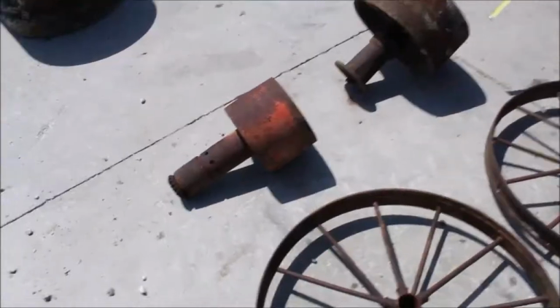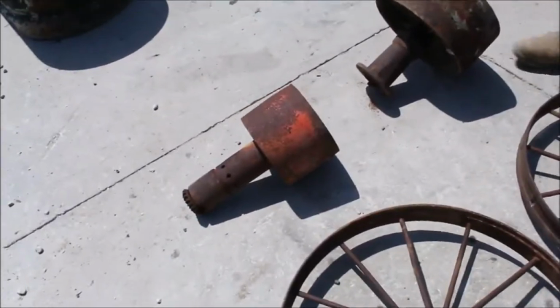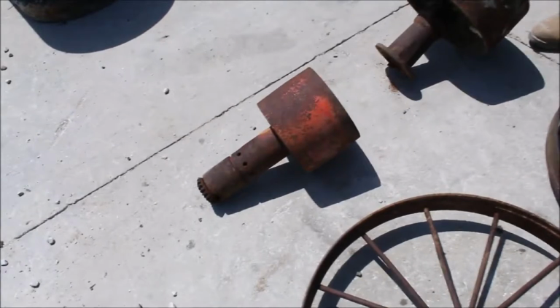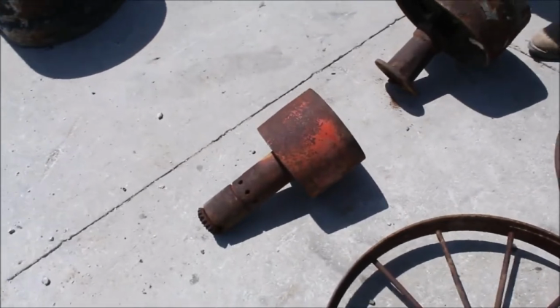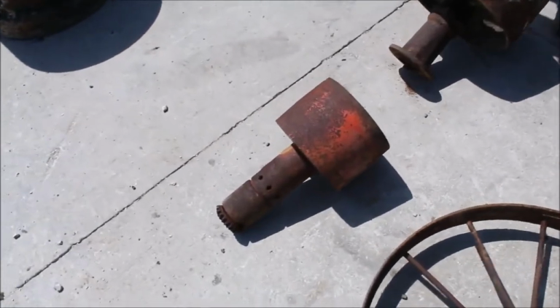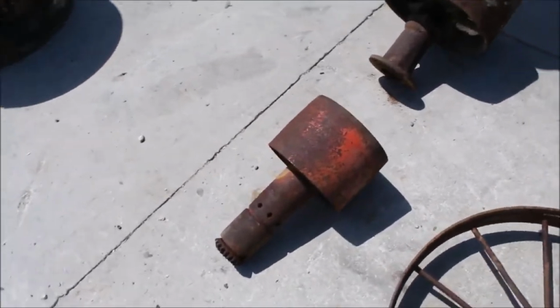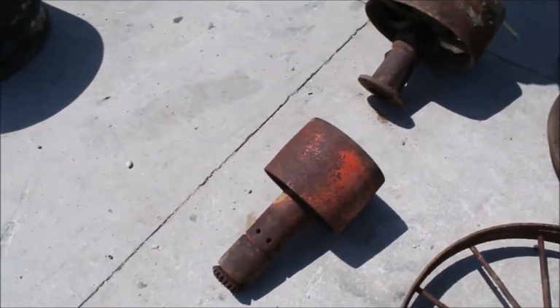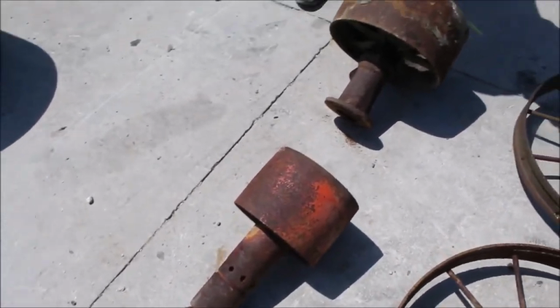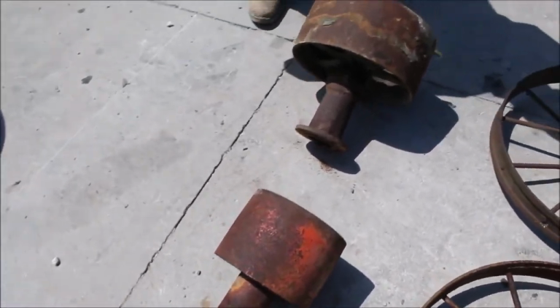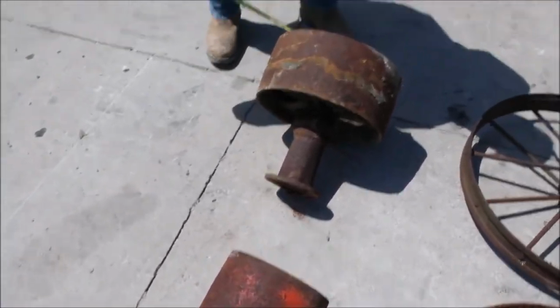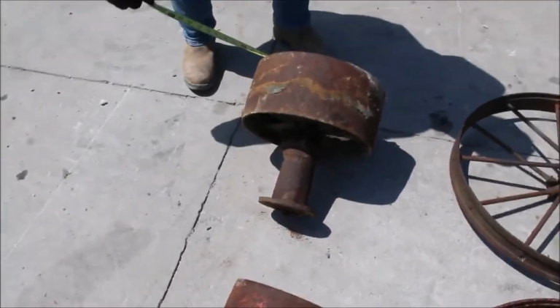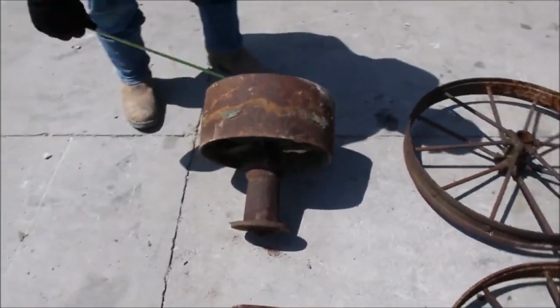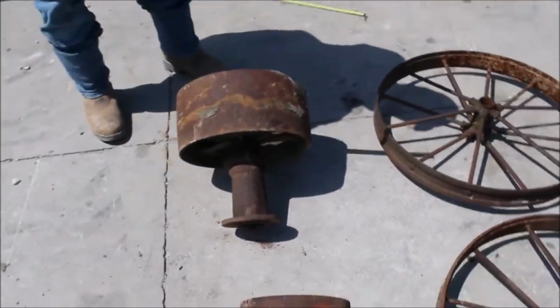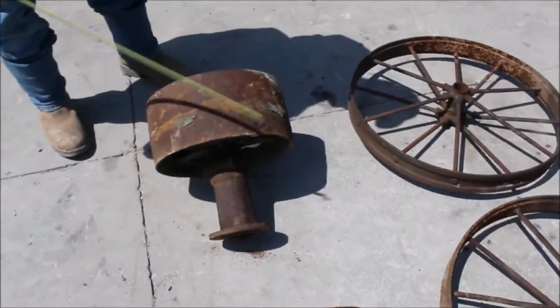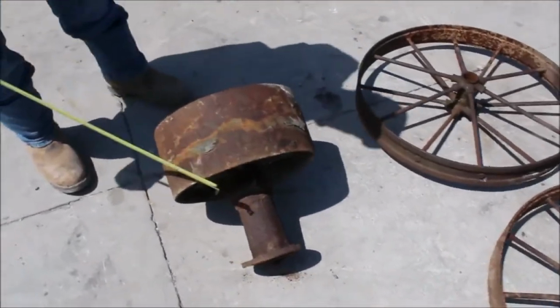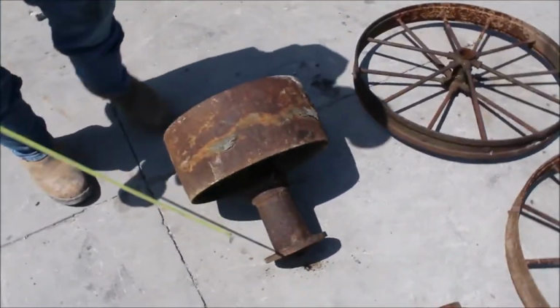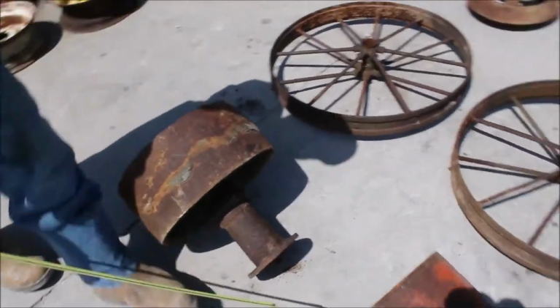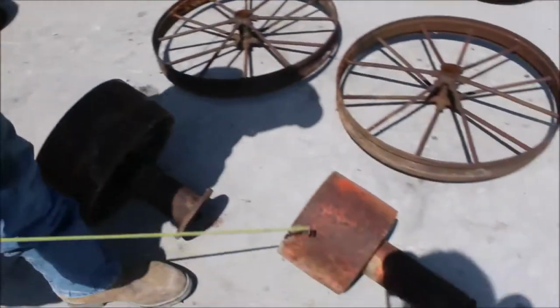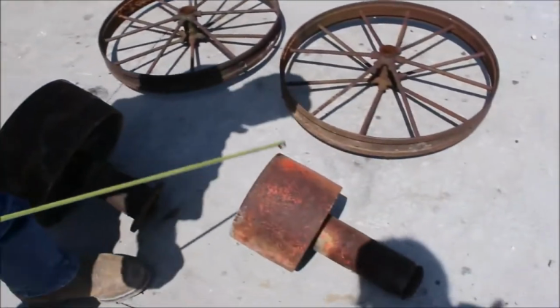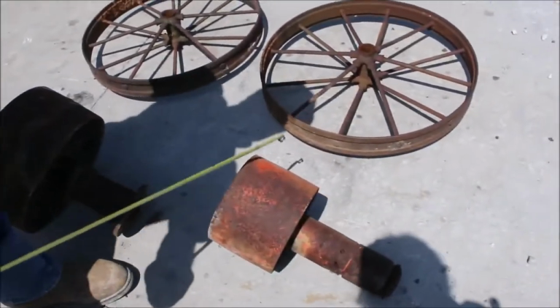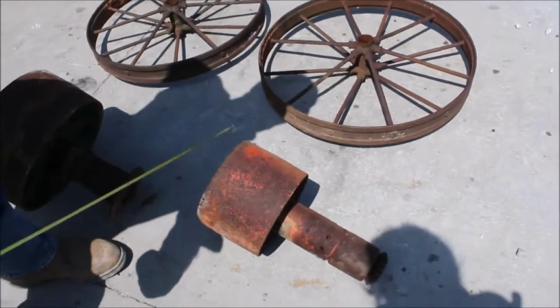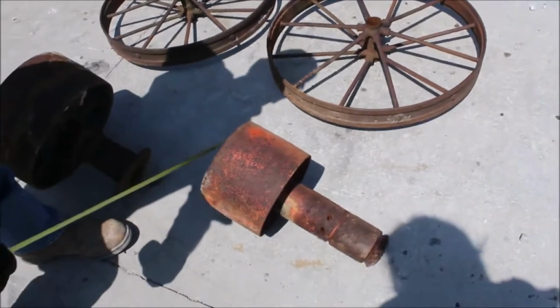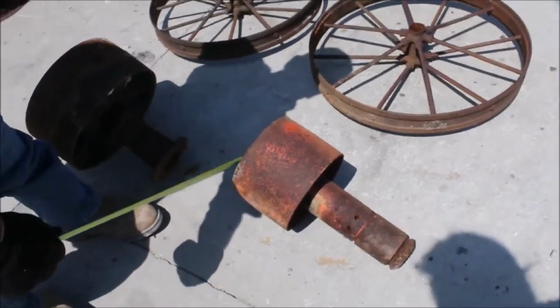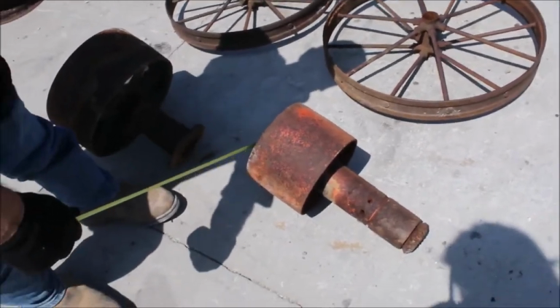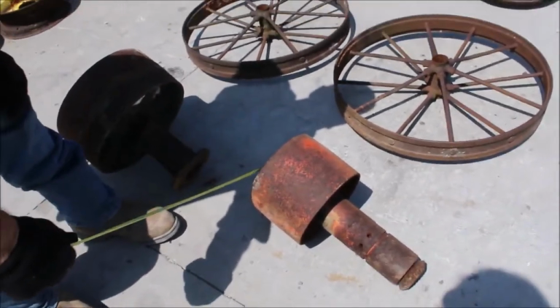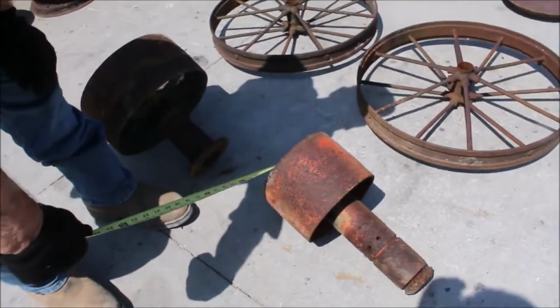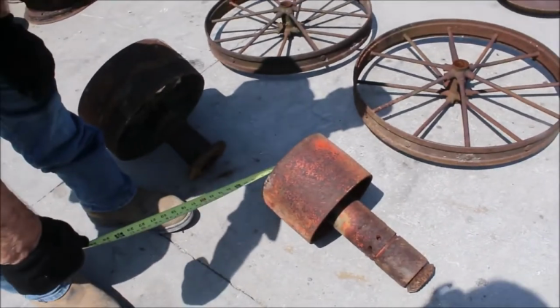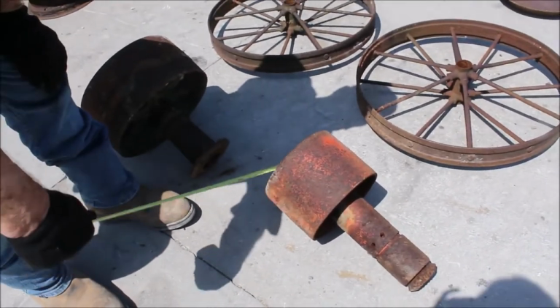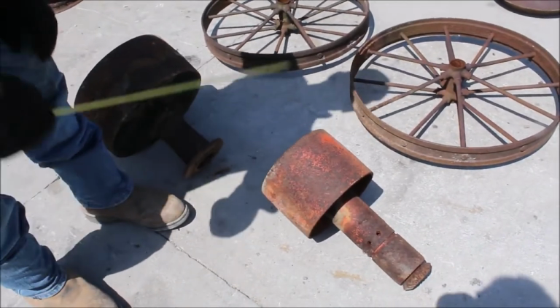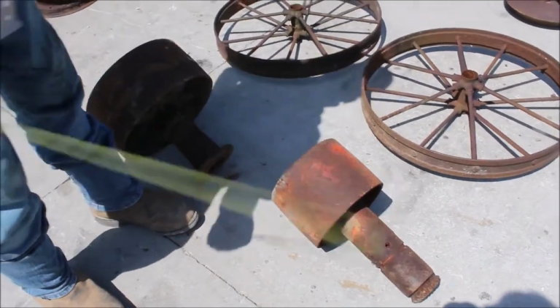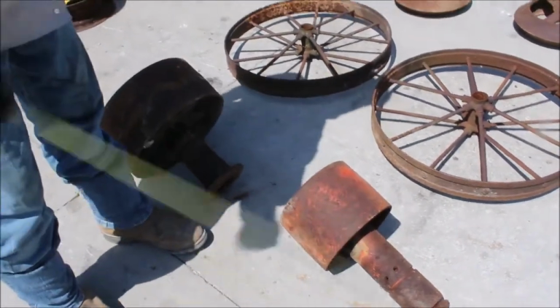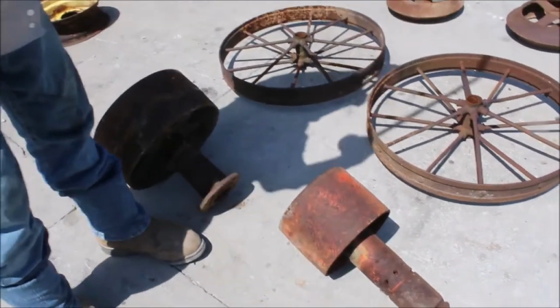You've got a pulley here for your tractor — it's a 14-inch pulley. This looks like an Allis-Chalmers pulley here possibly, it's a 9-inch pulley. You've got all six pieces.